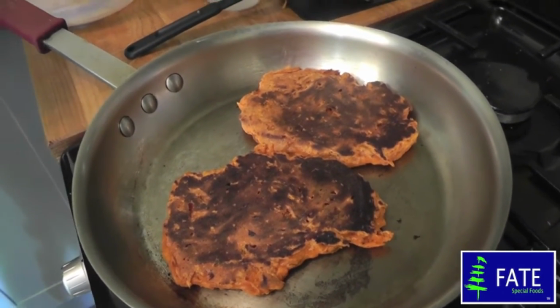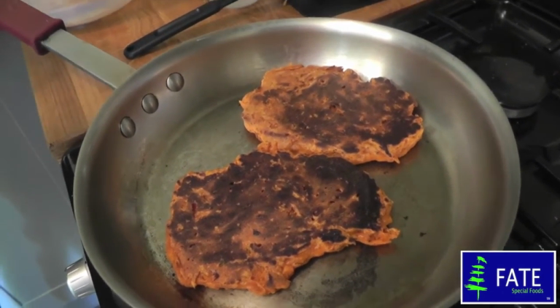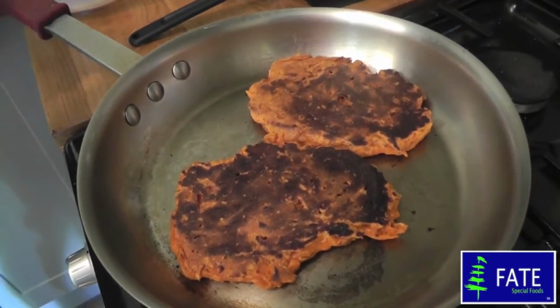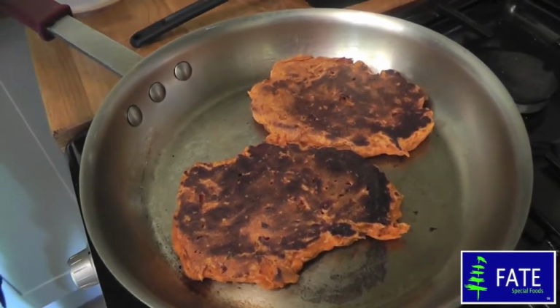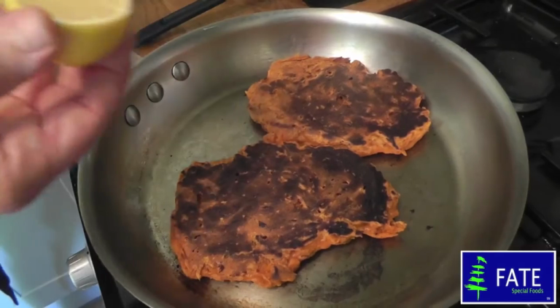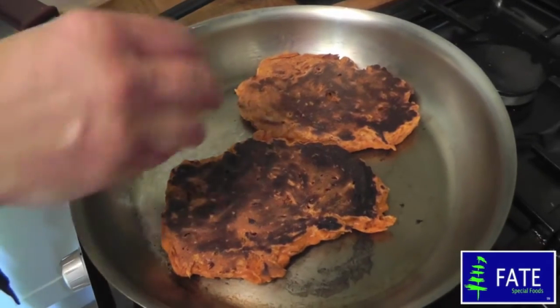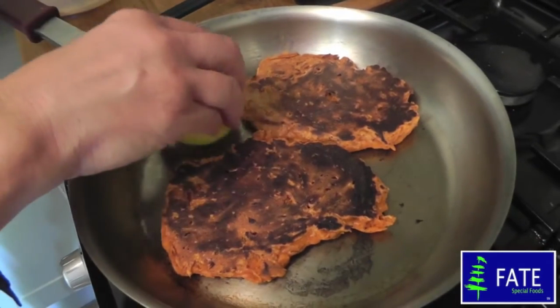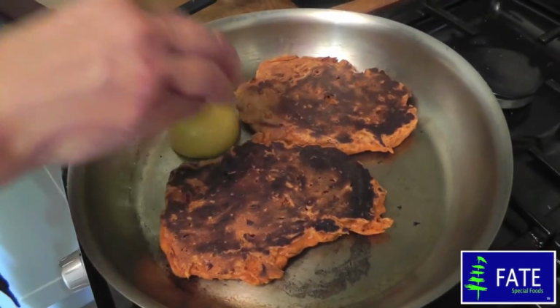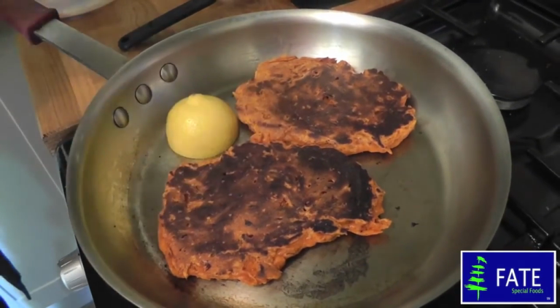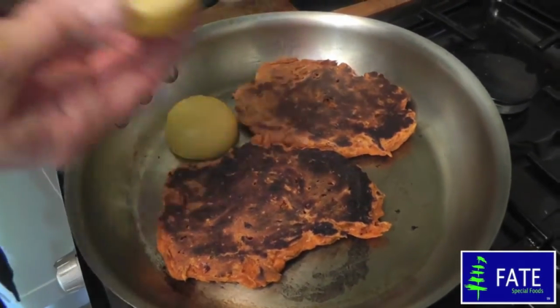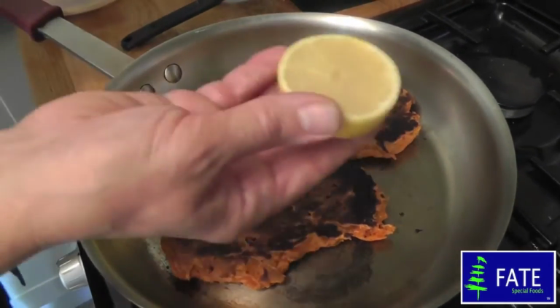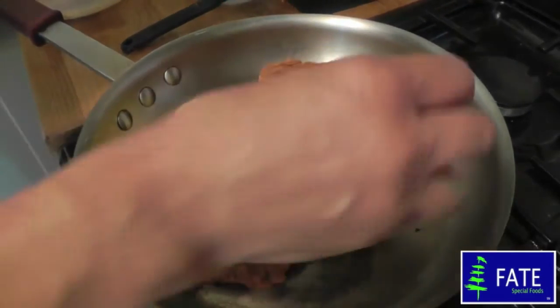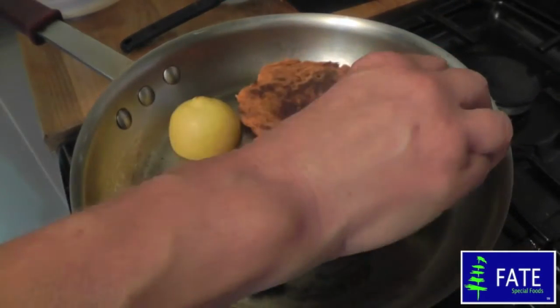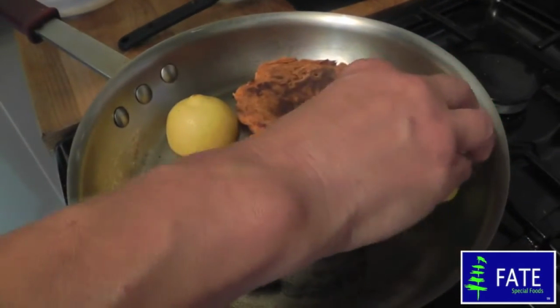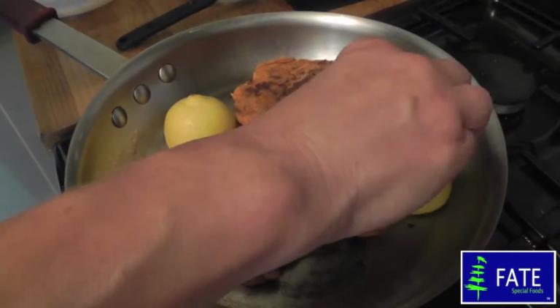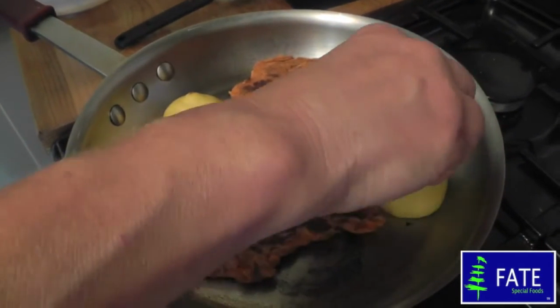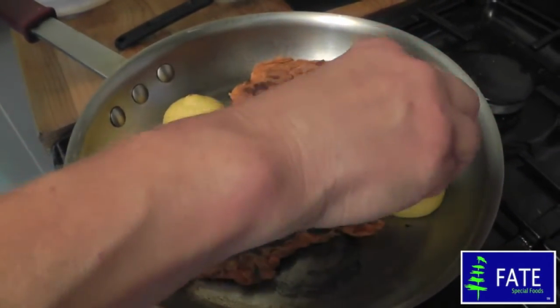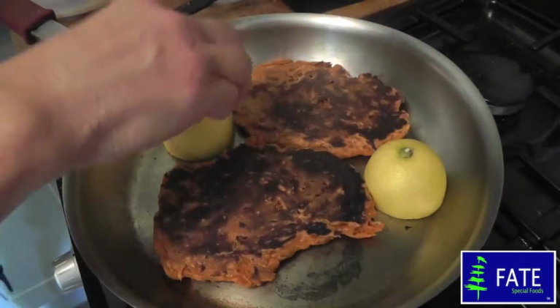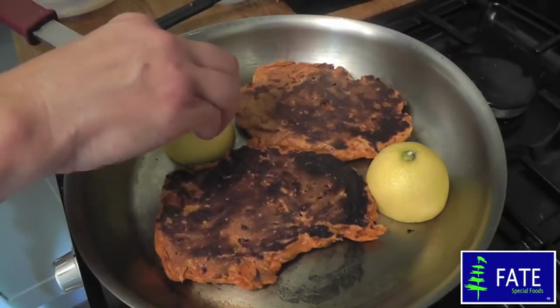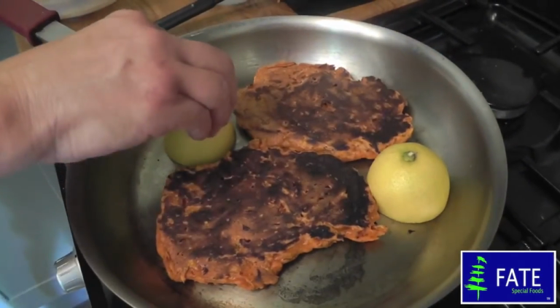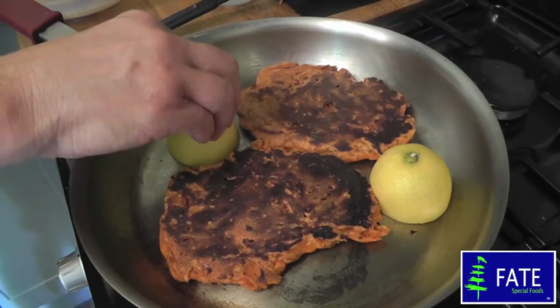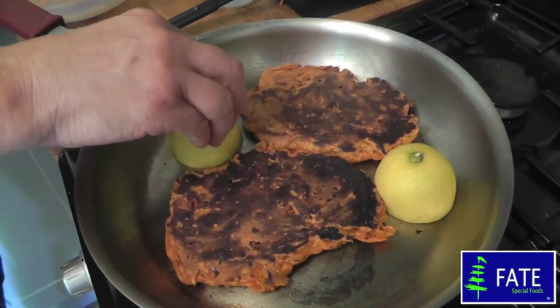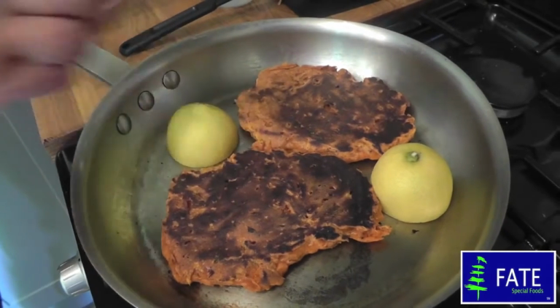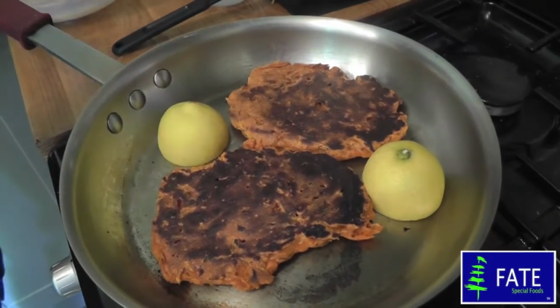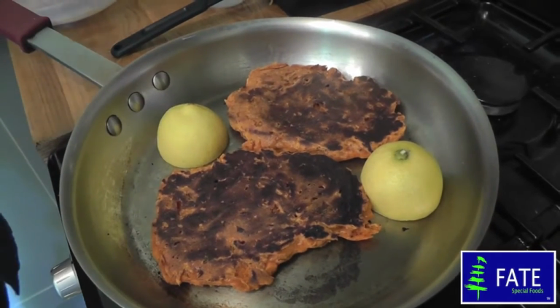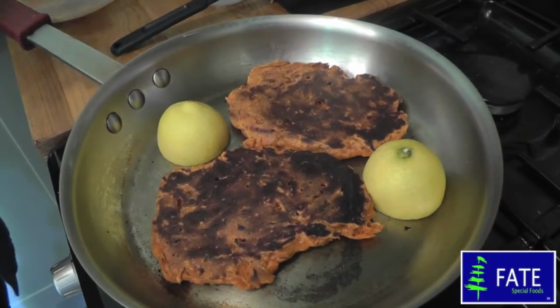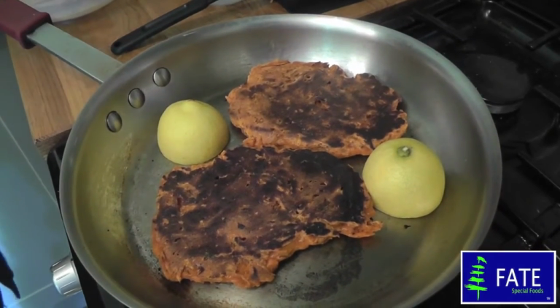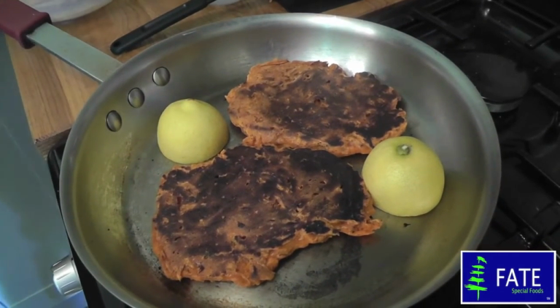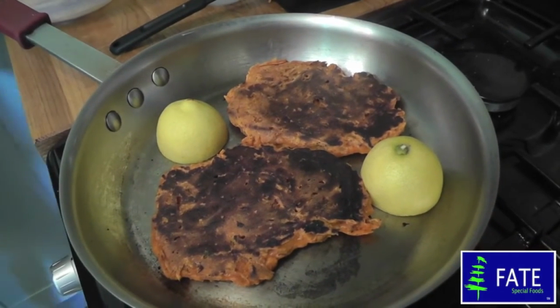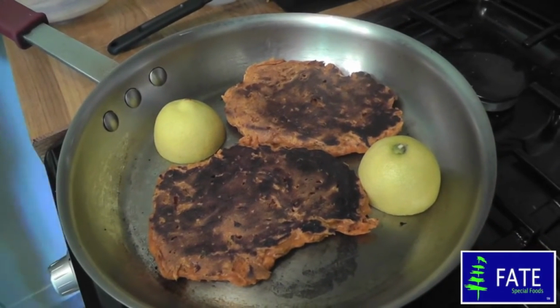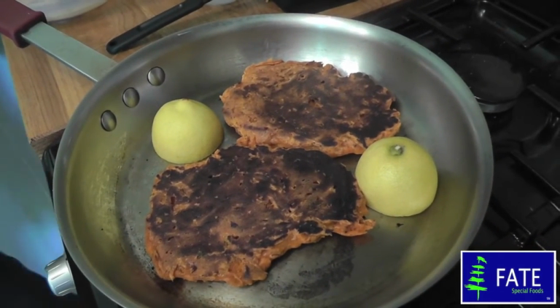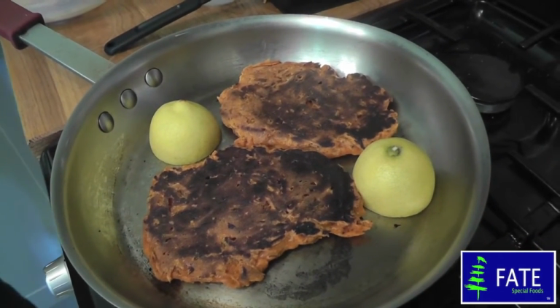When they're almost cooked, you can just add a cut piece of fresh lemon into the pan, just to blacken and soften. That will give you a lovely flavour to the Cajun Kidding Chicken.